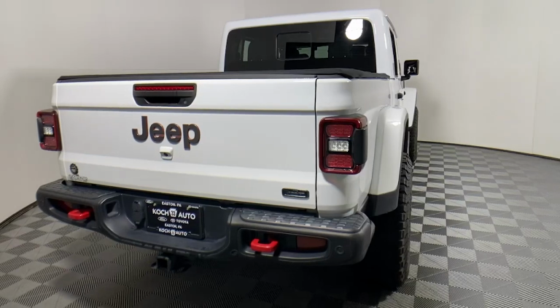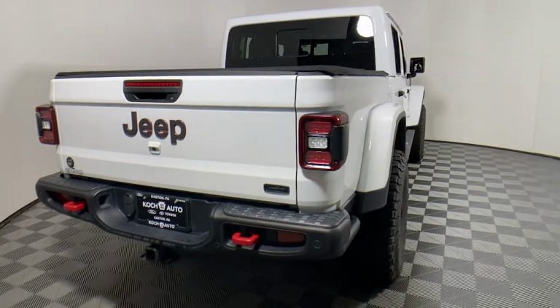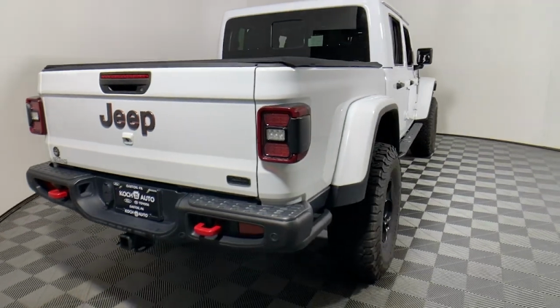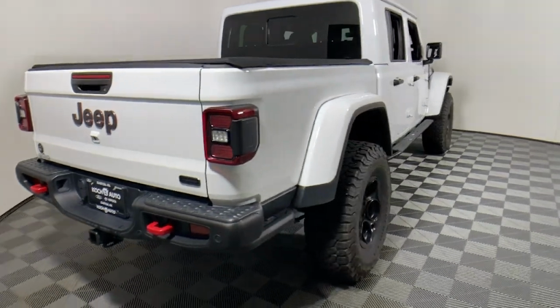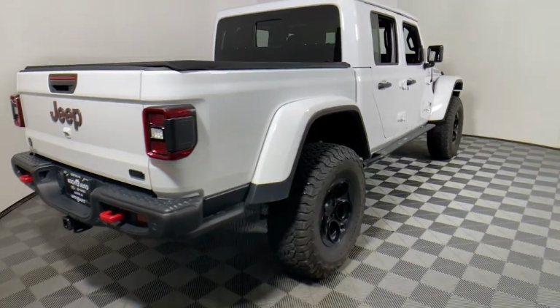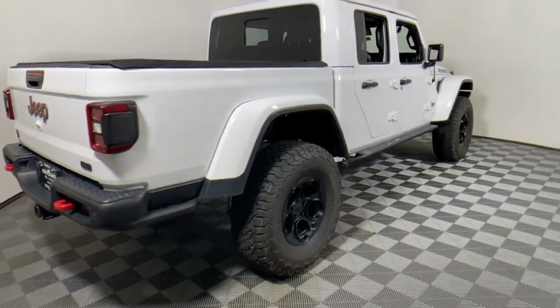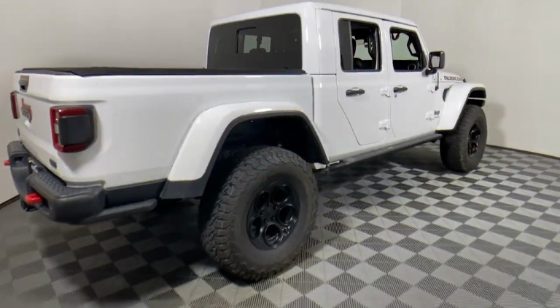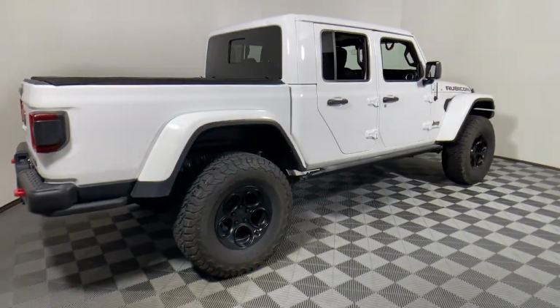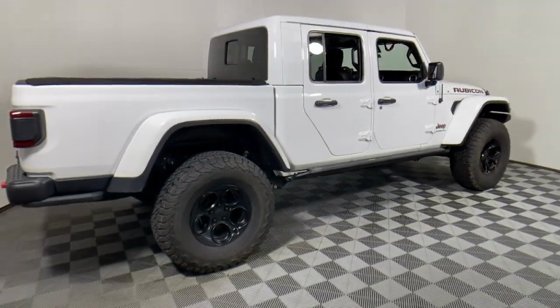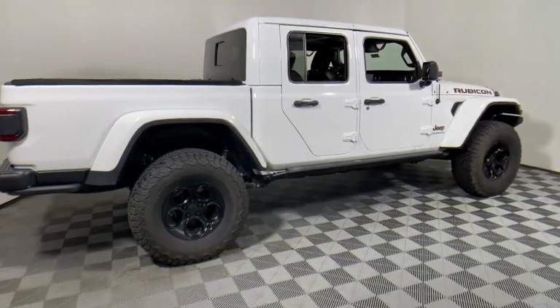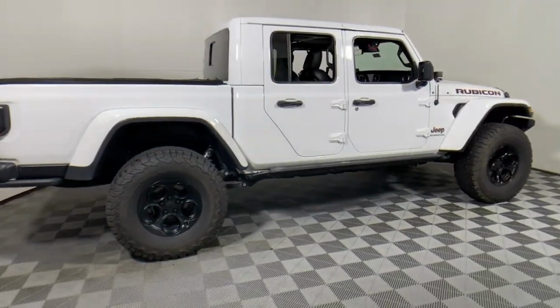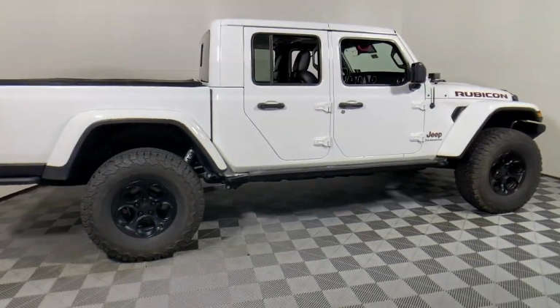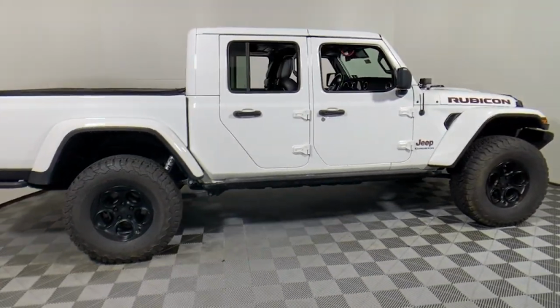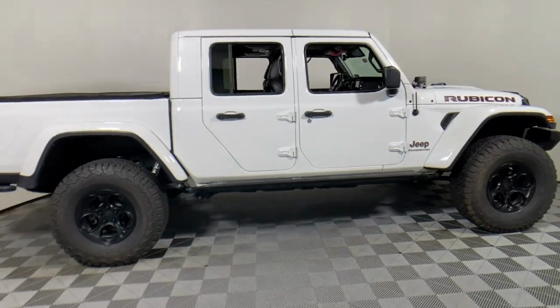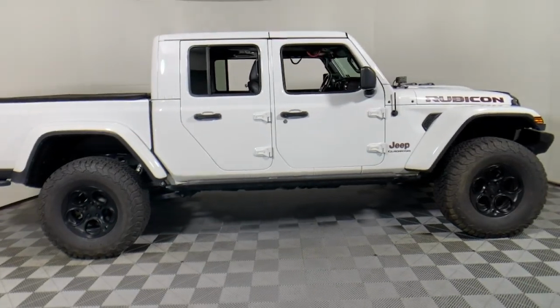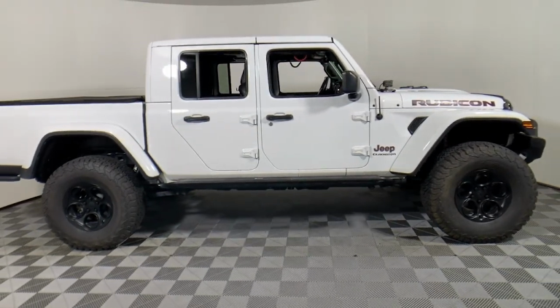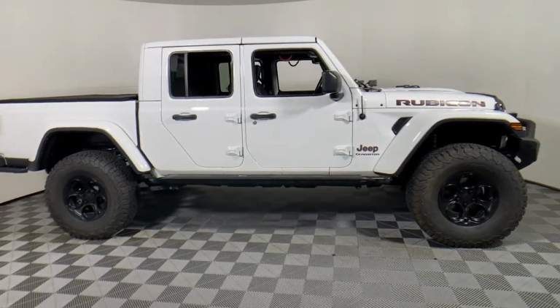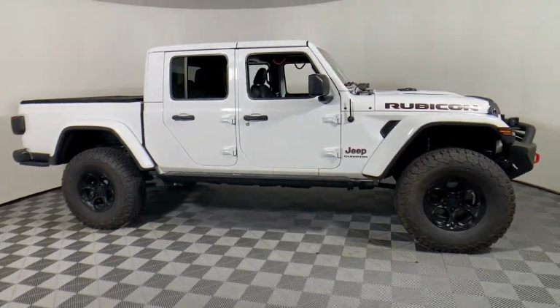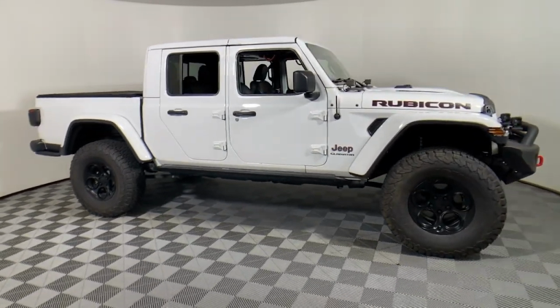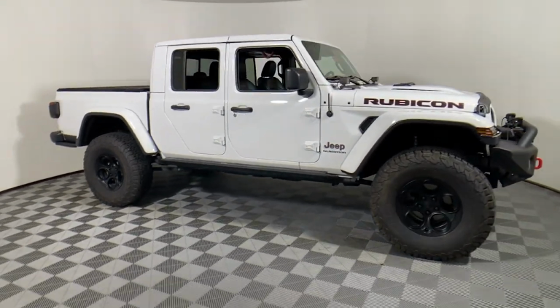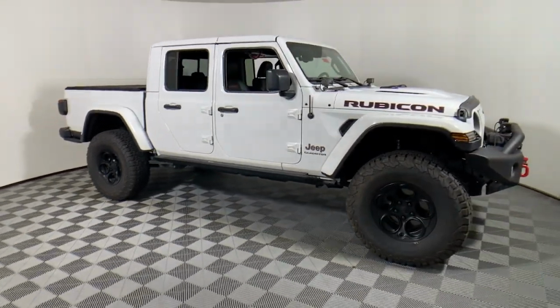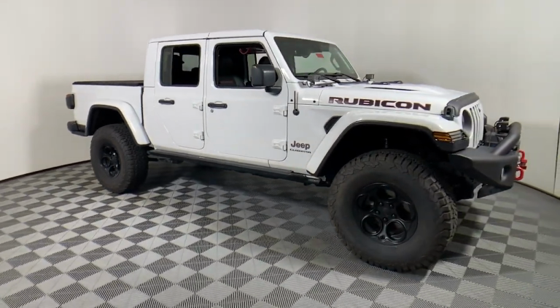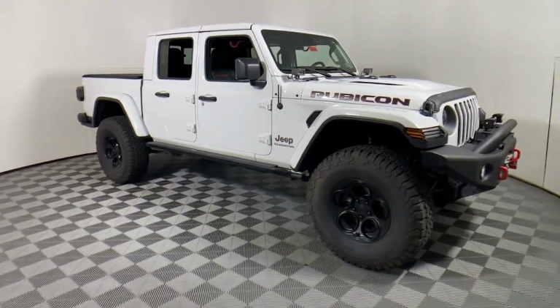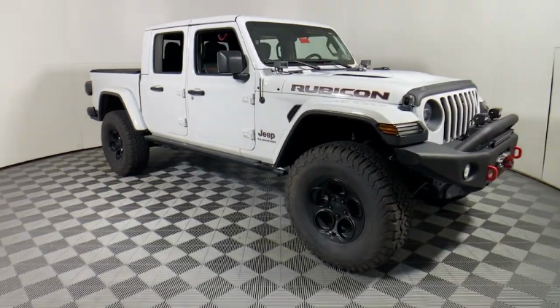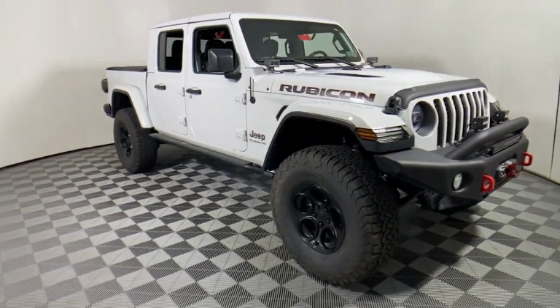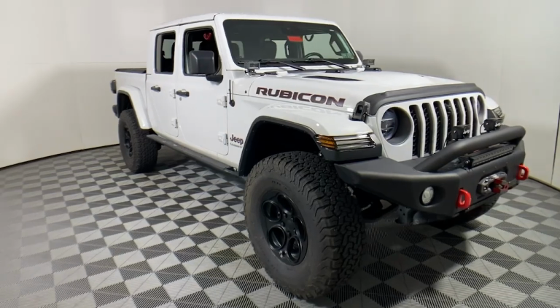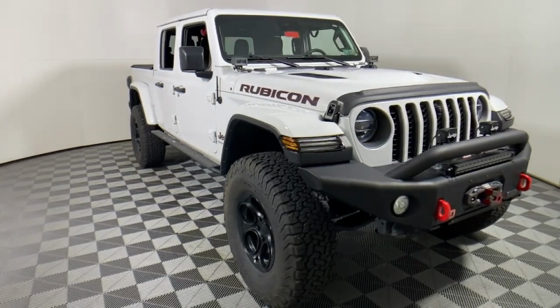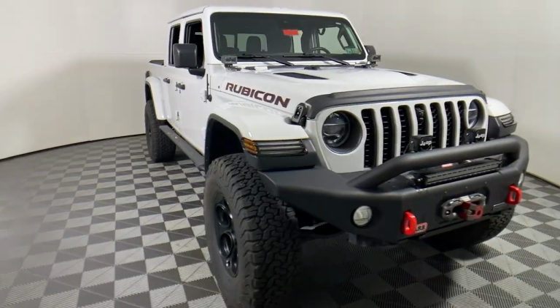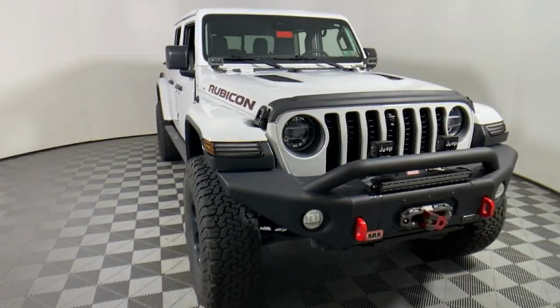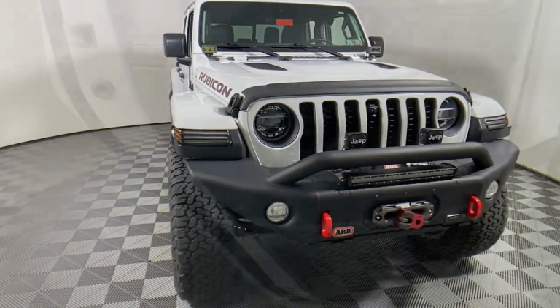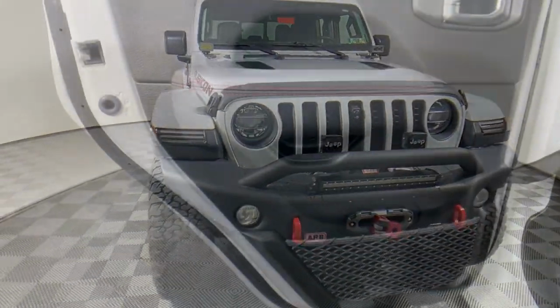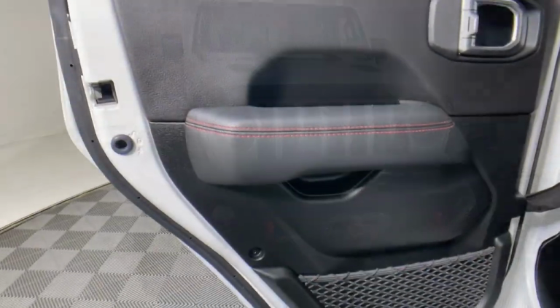You will be amazed by this 2020 Jeep Gladiator. This vehicle is an outstanding buy with fewer than 35,000 miles on the odometer. Here's an off-roader's dream come true, the Gladiator.